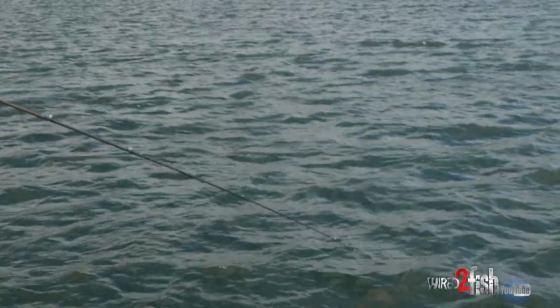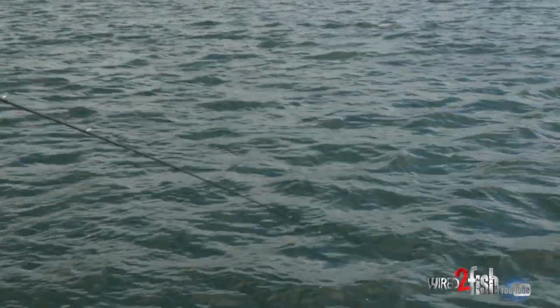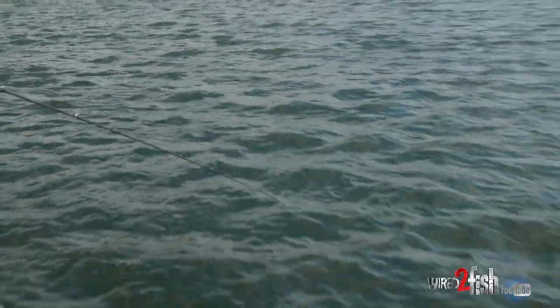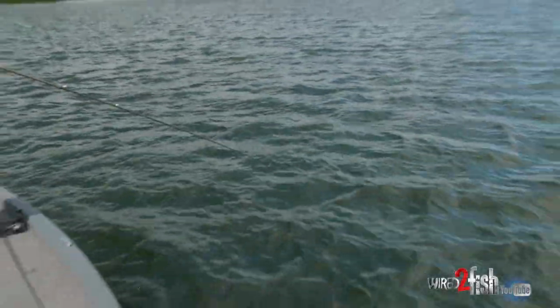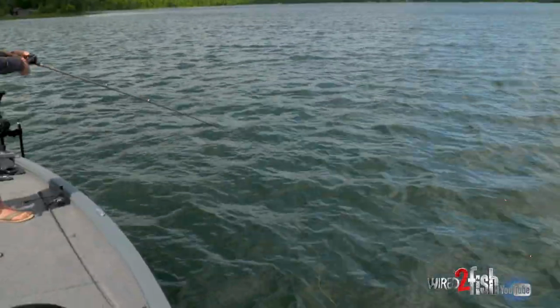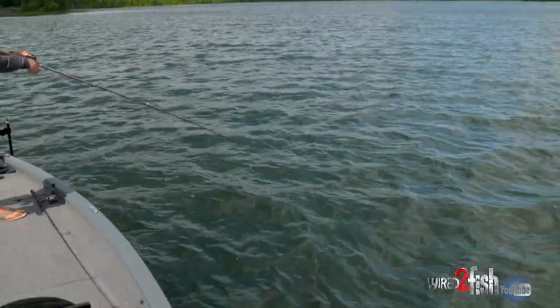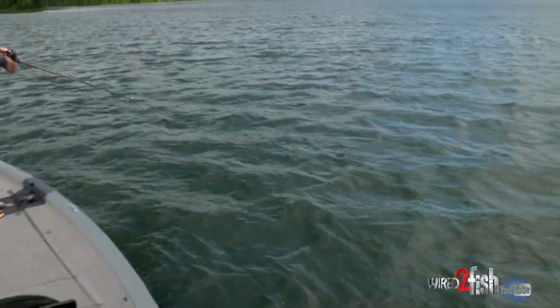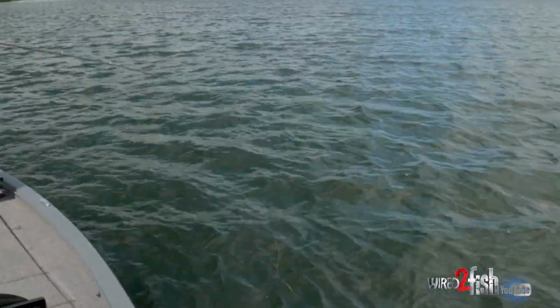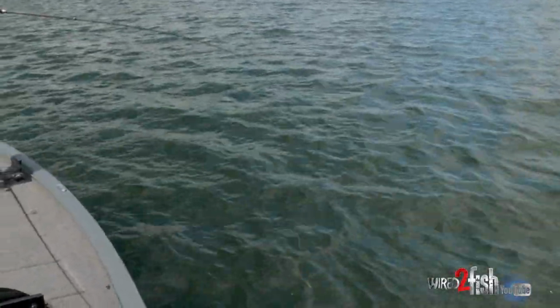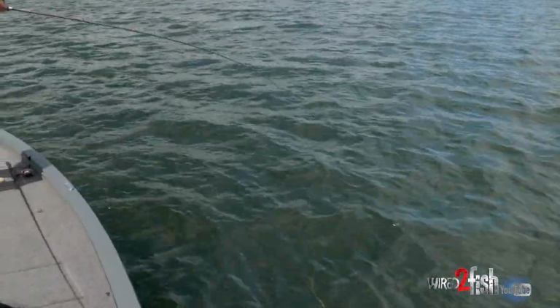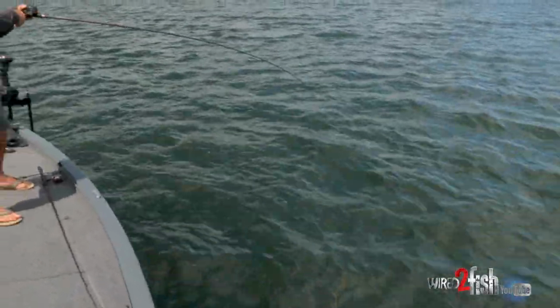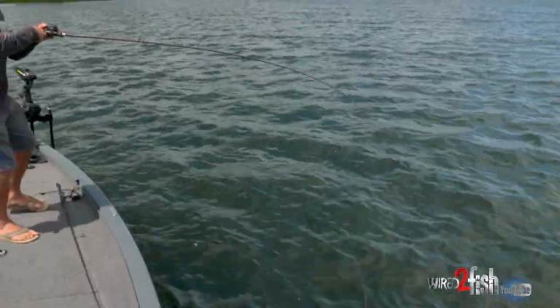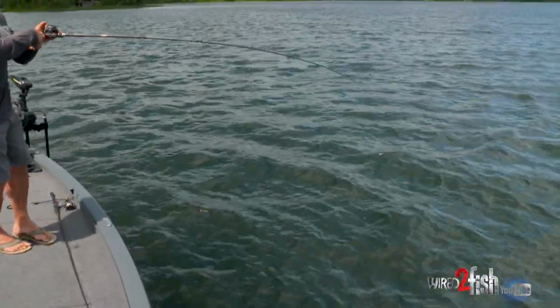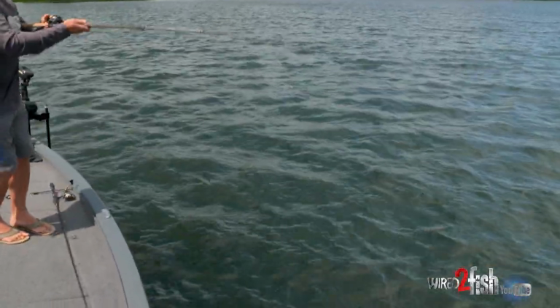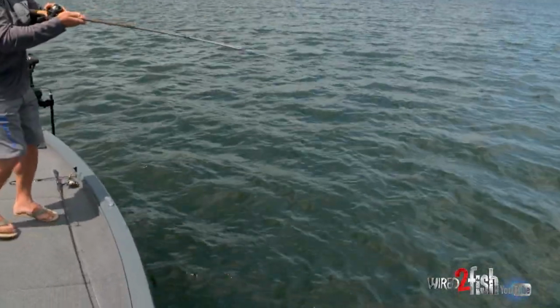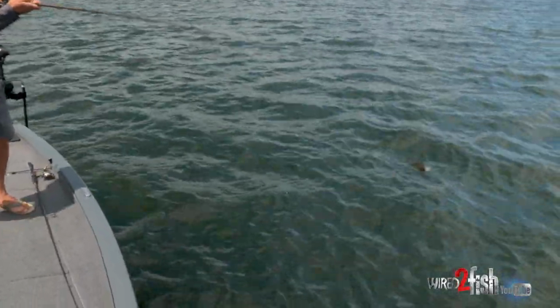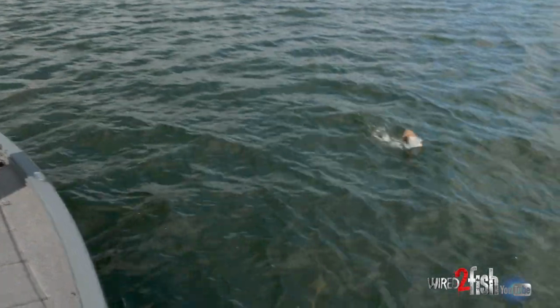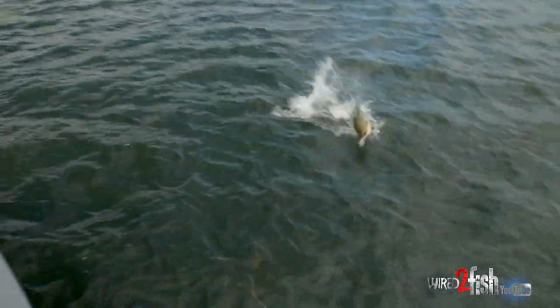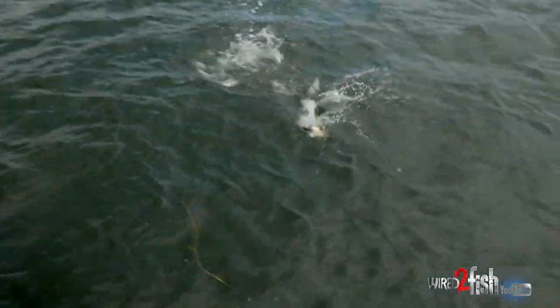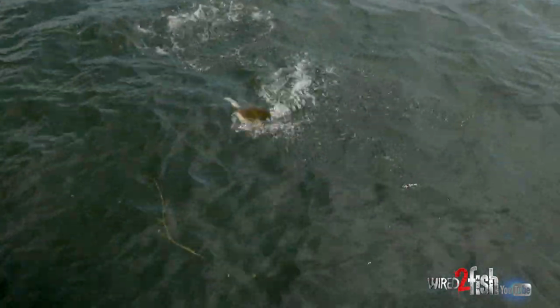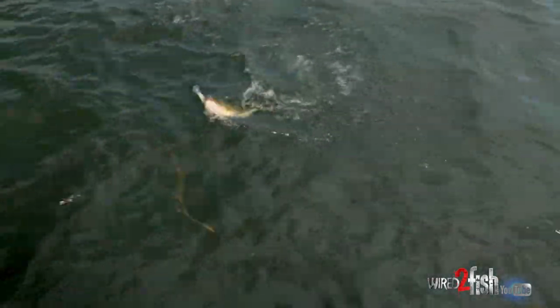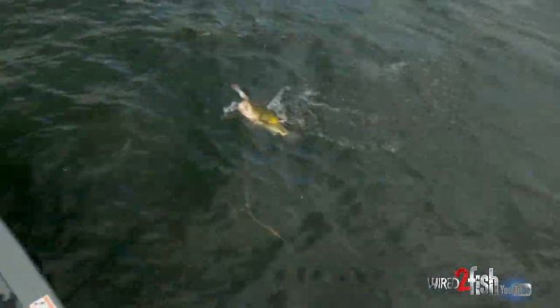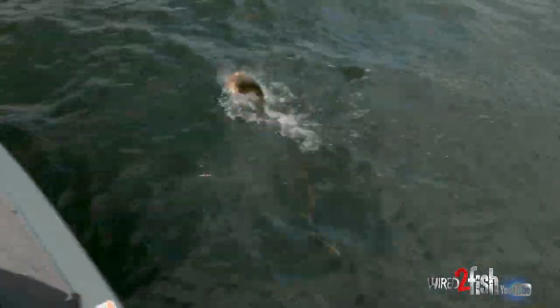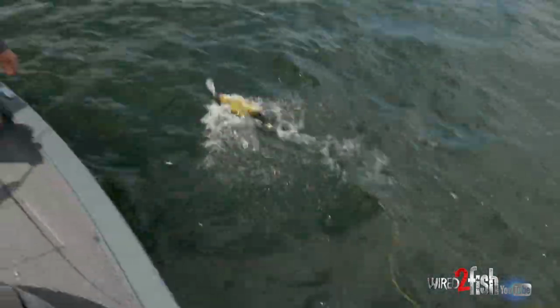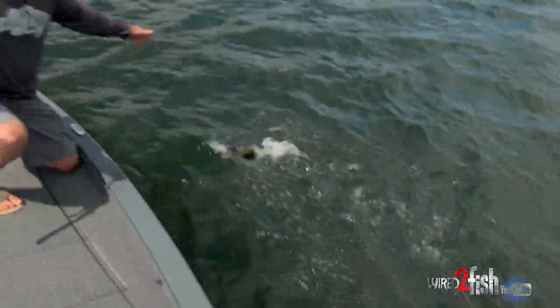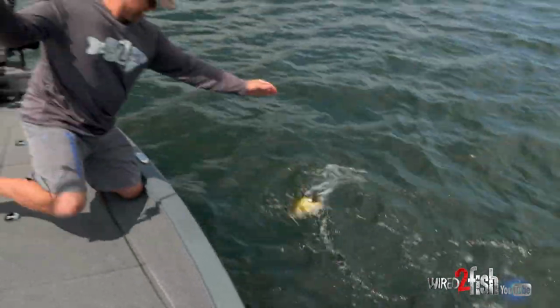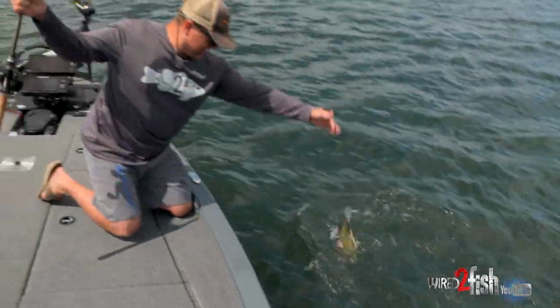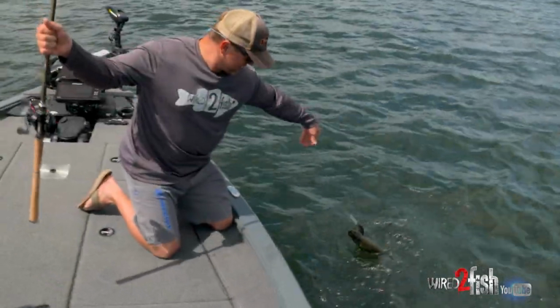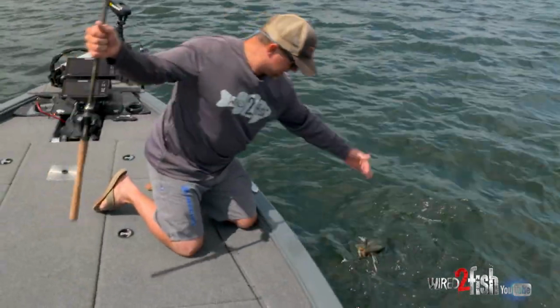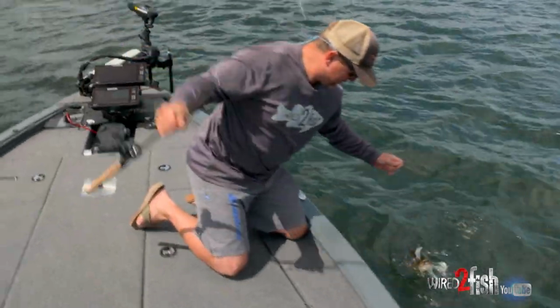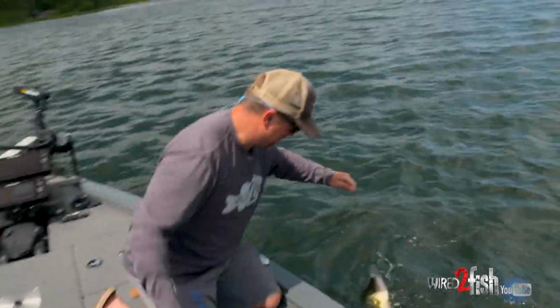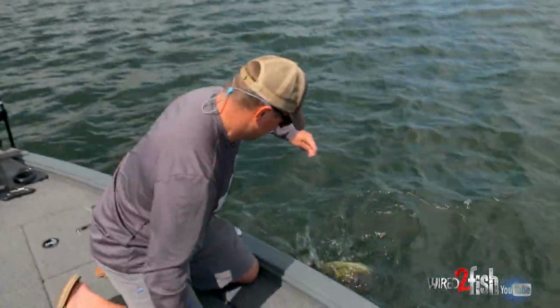Here he comes. Wait till you see what this guy's got in his mouth. Nice big bass. That's what you get when you upsize.